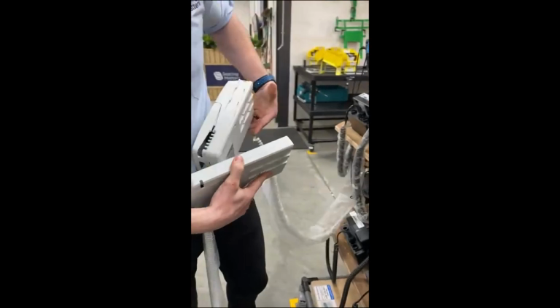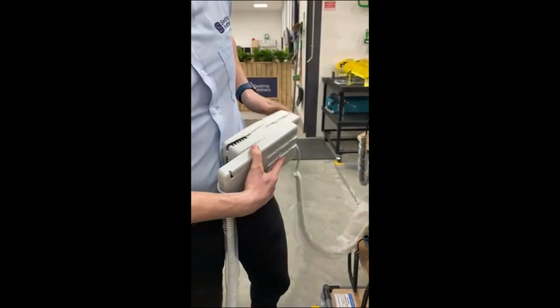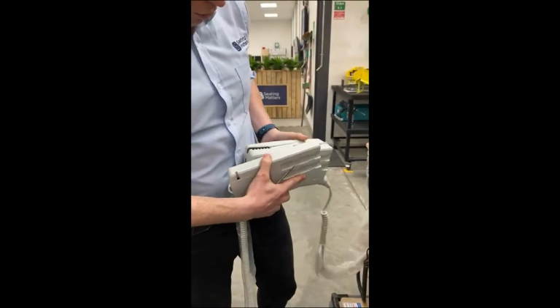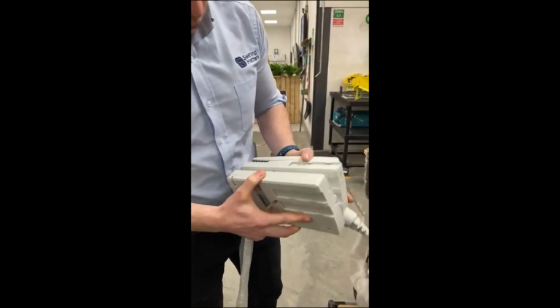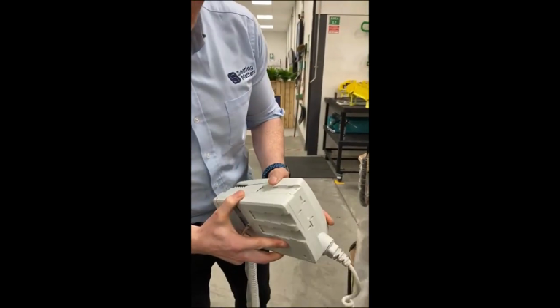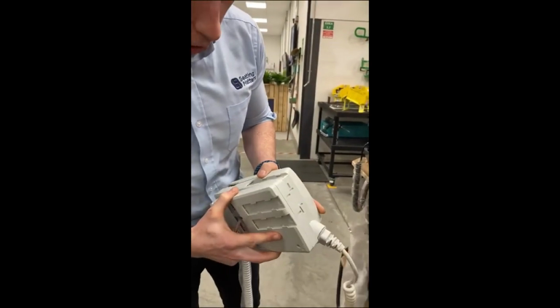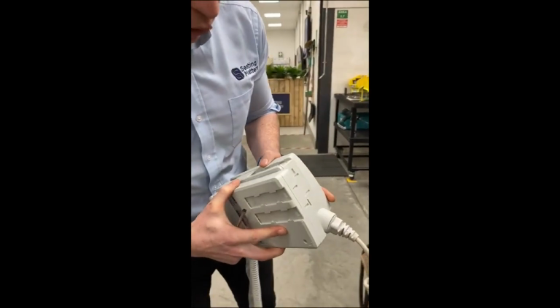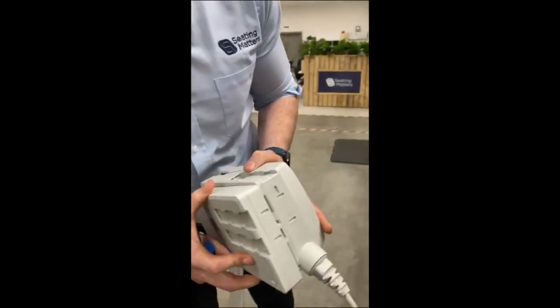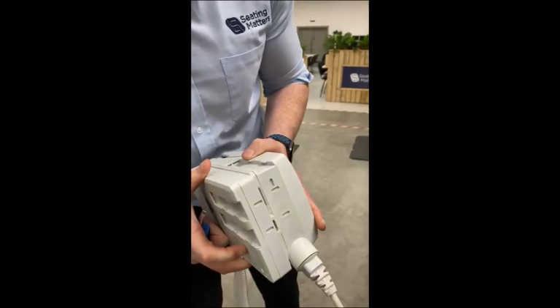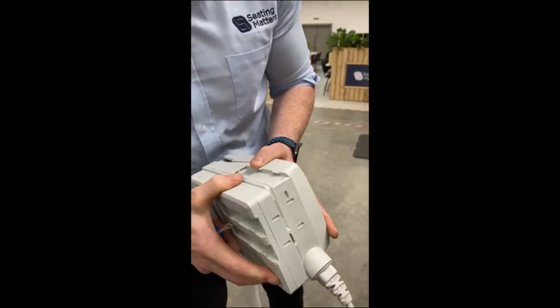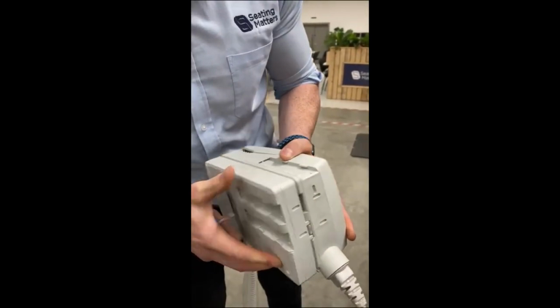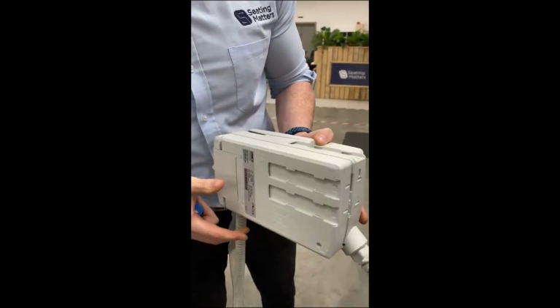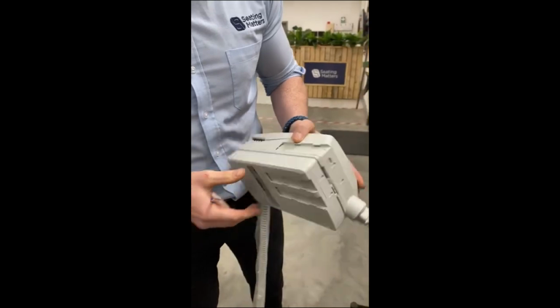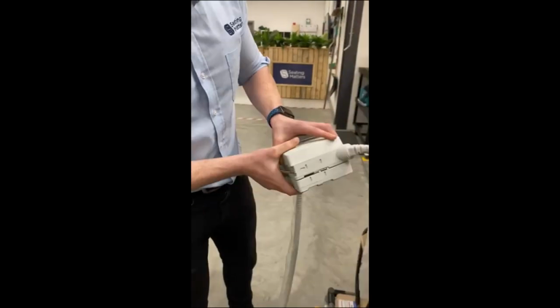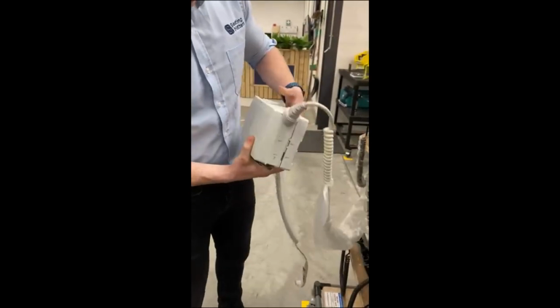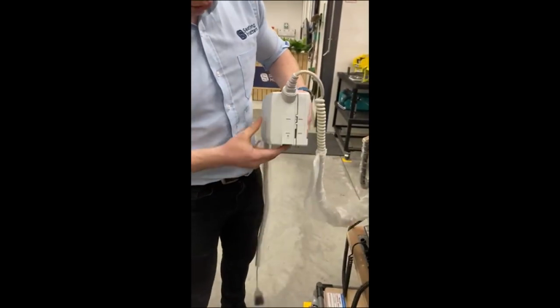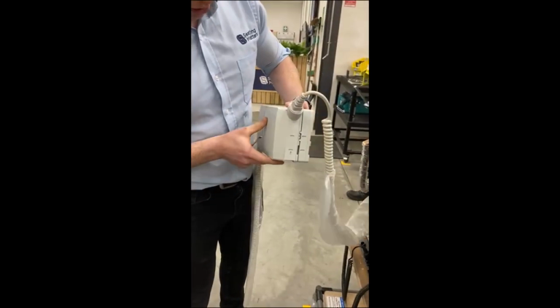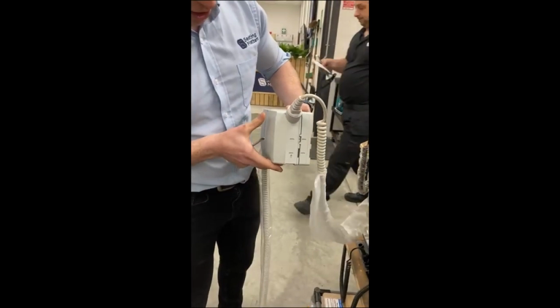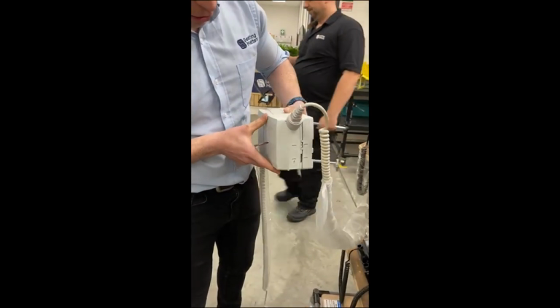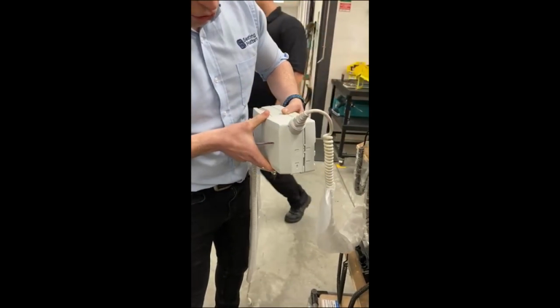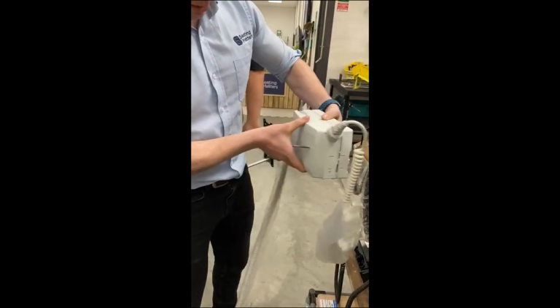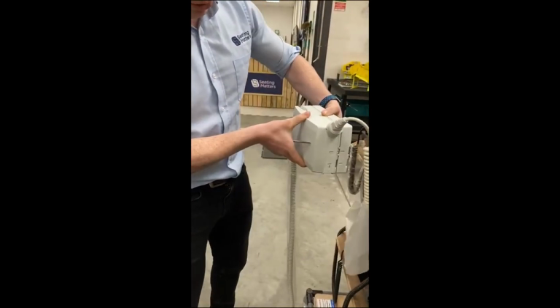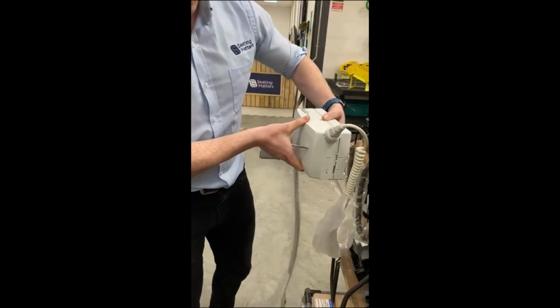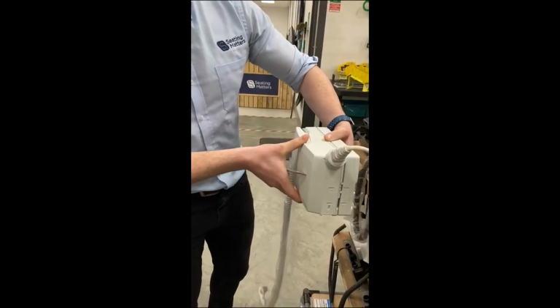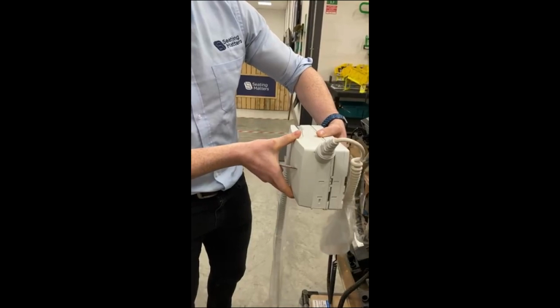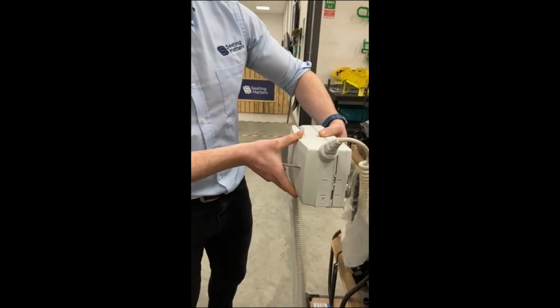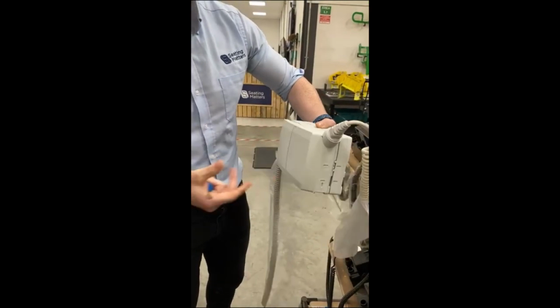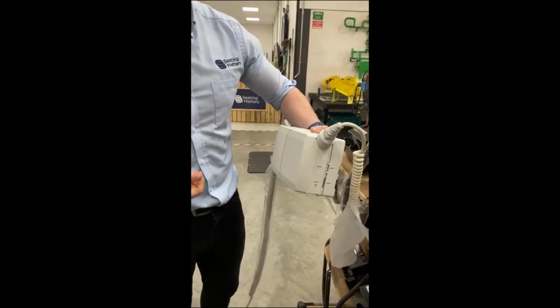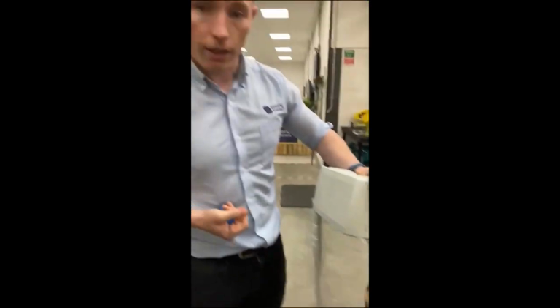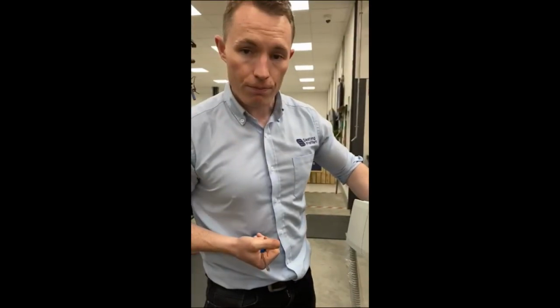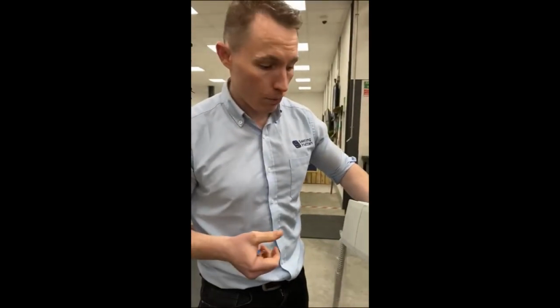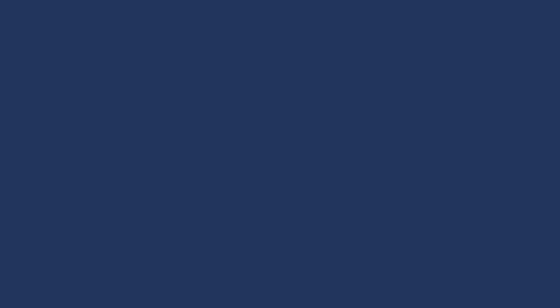Just reverse how it goes on — clip it back on, and then when you get it on to the chair, you just clip it on and move it across. Thank you.